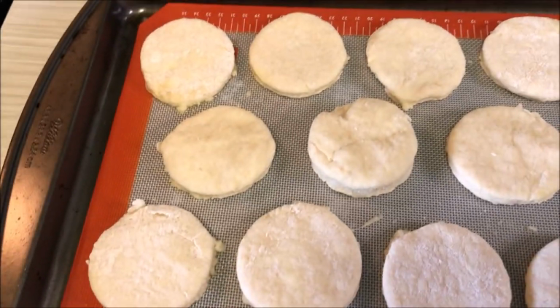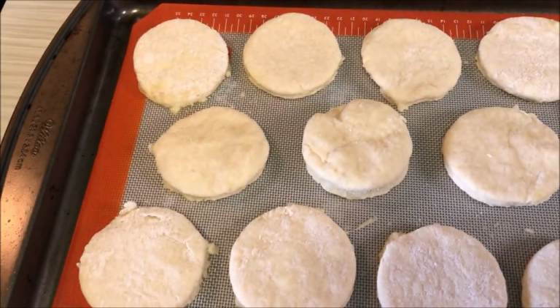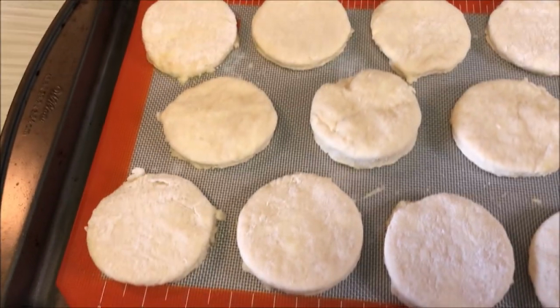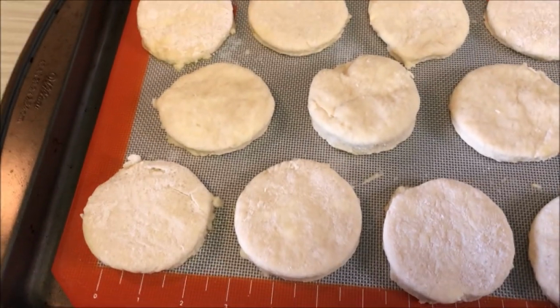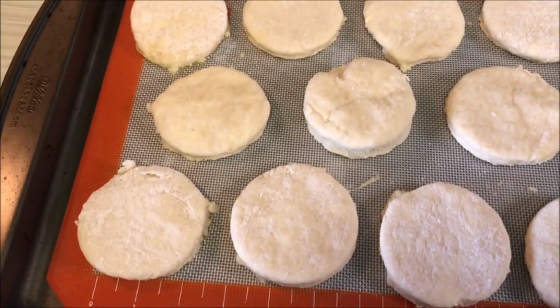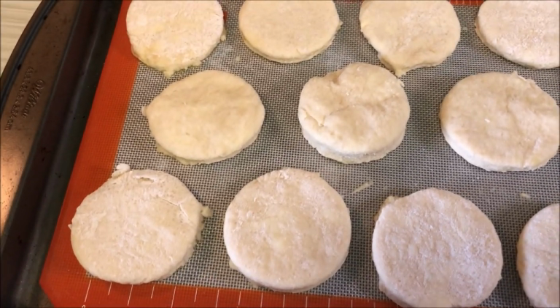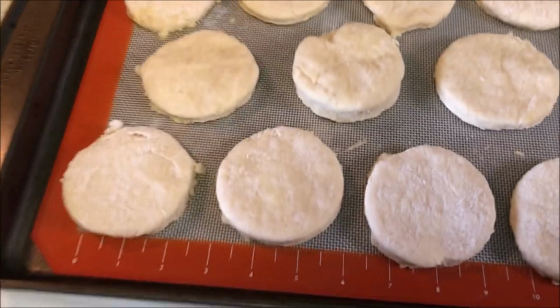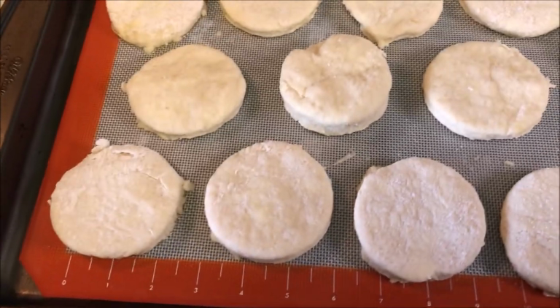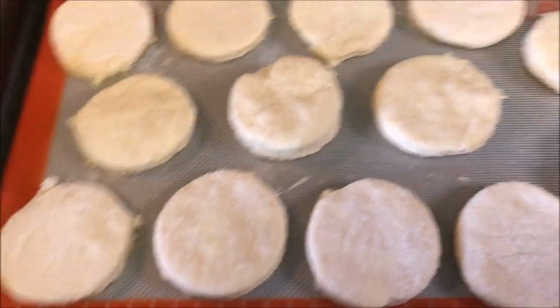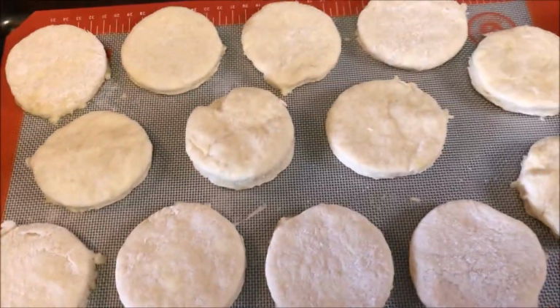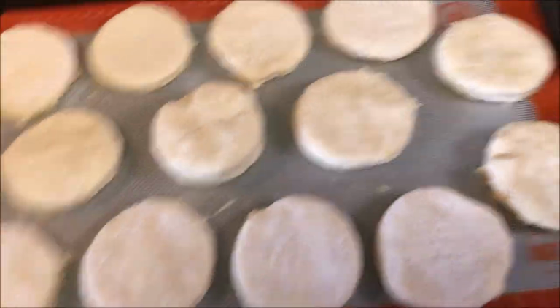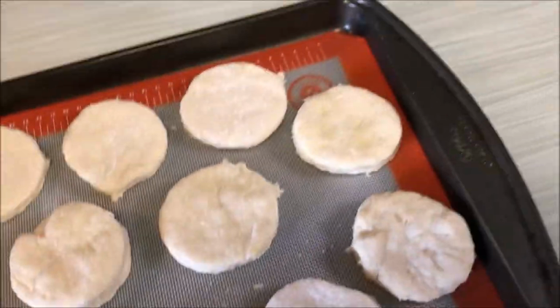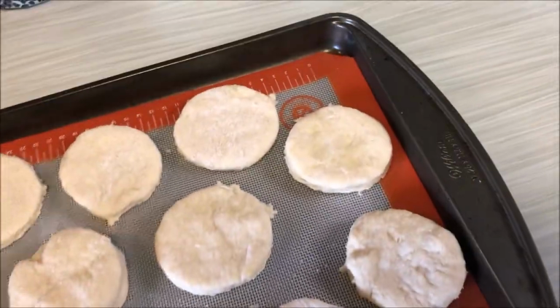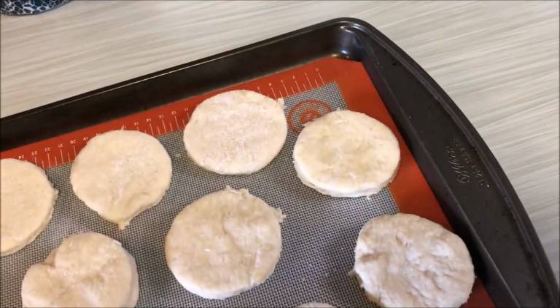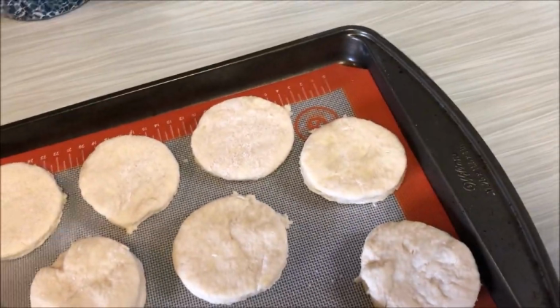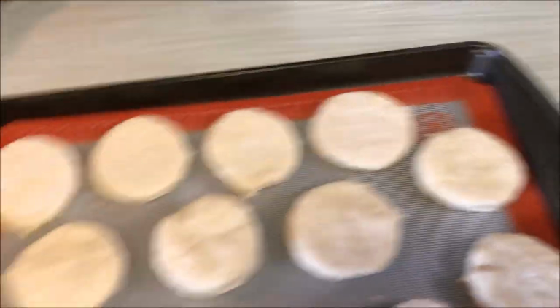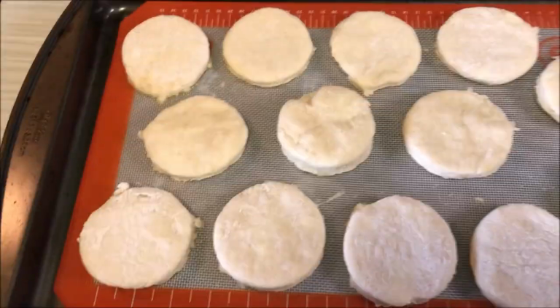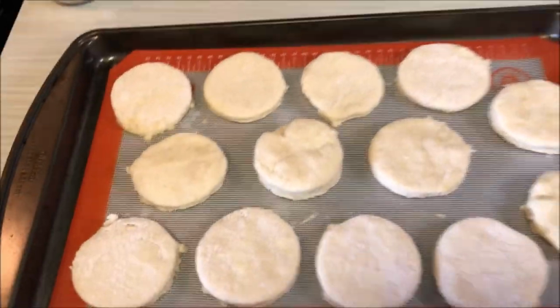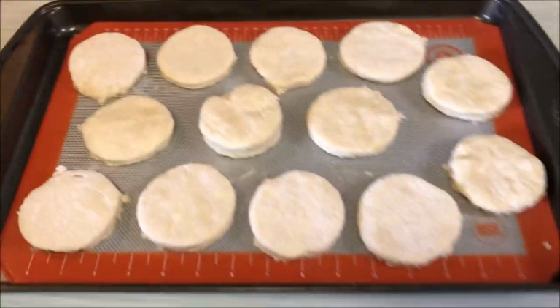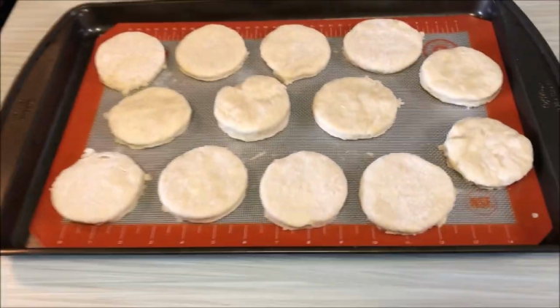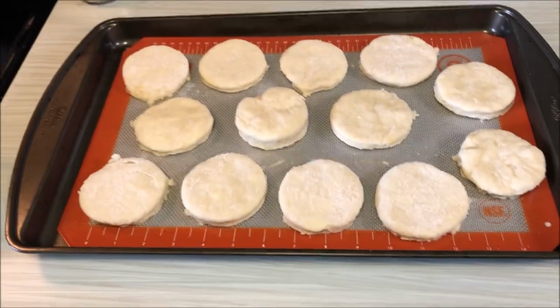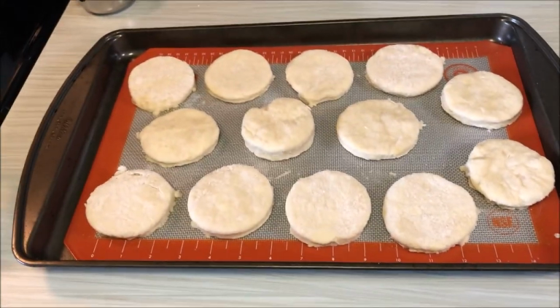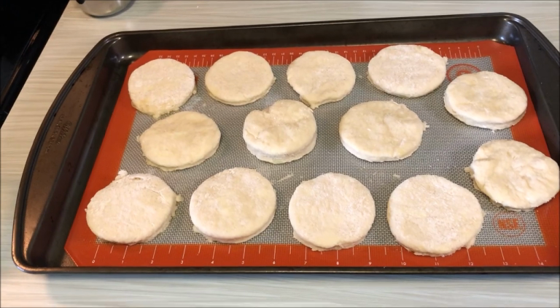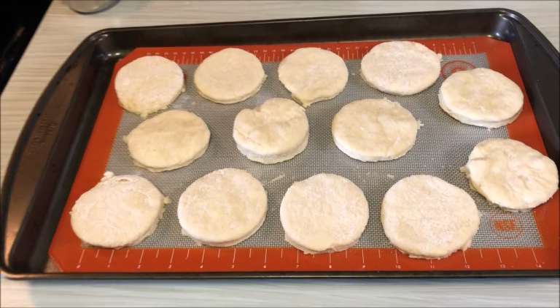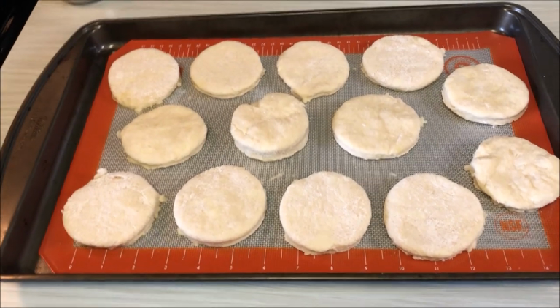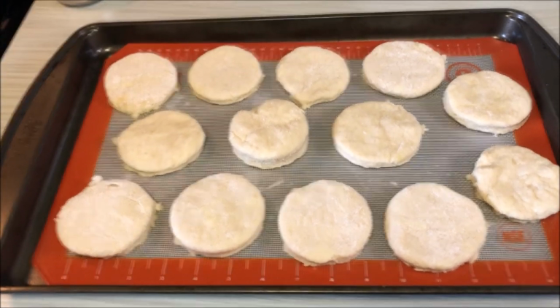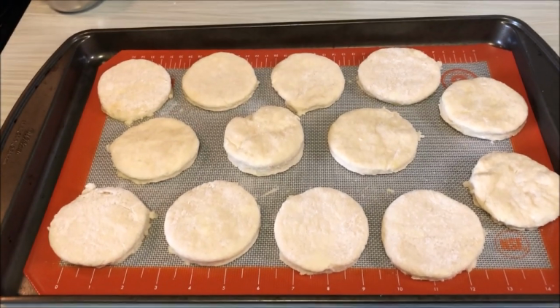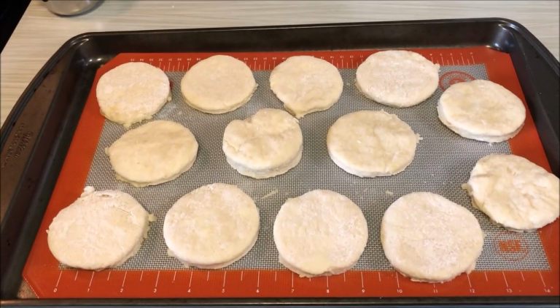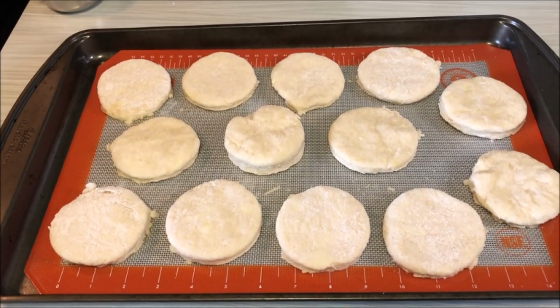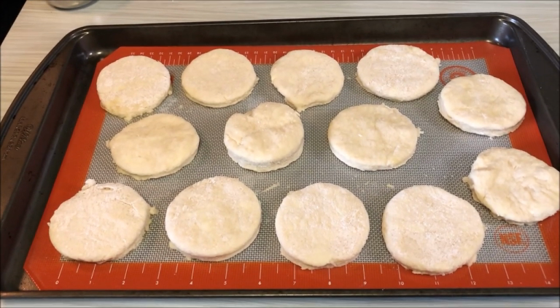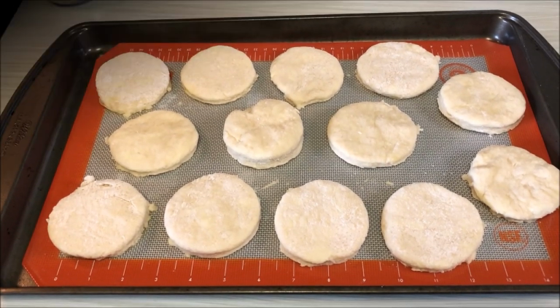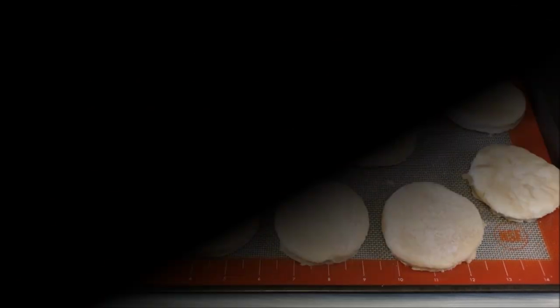I got a baker's dozen — 13 scones! We'll see what they look like when they come out of the oven.